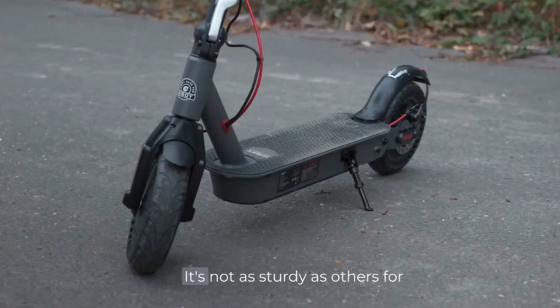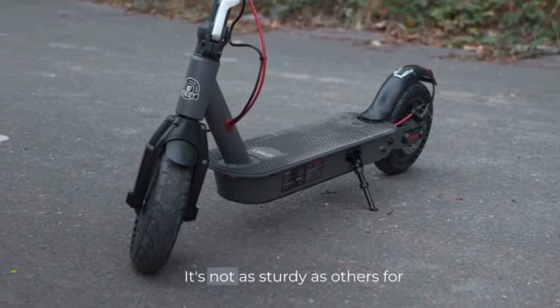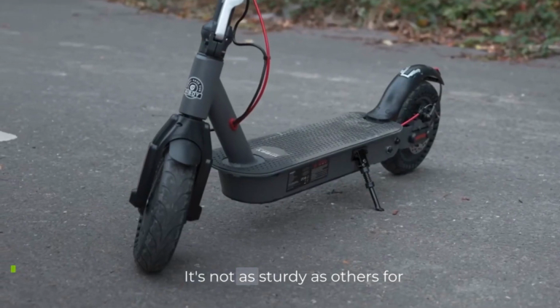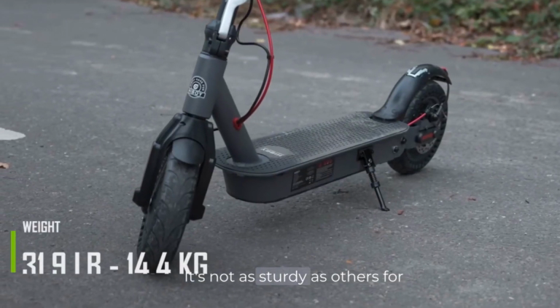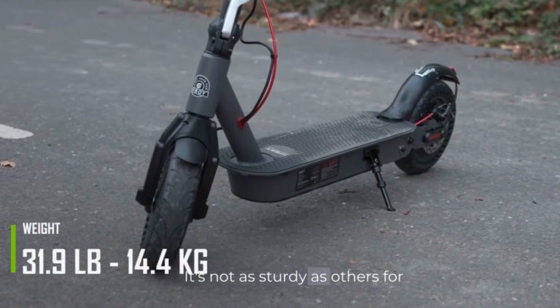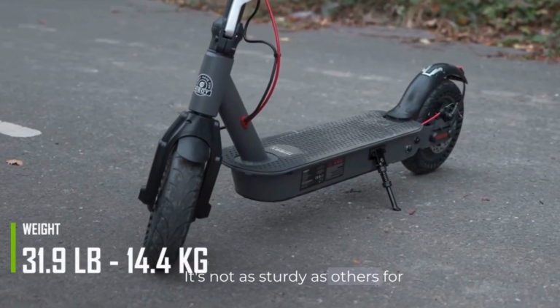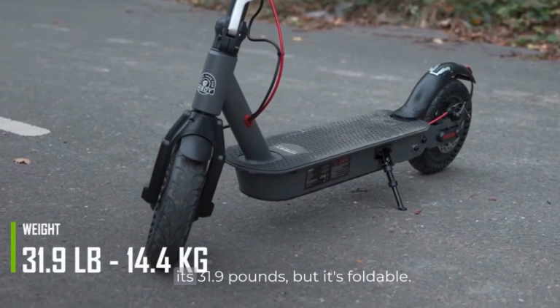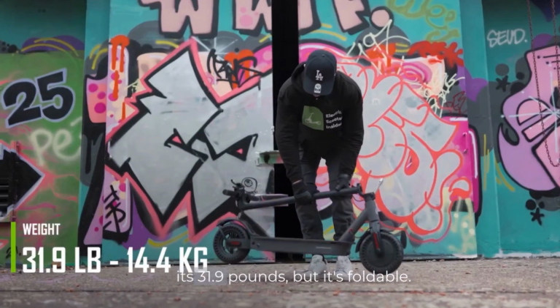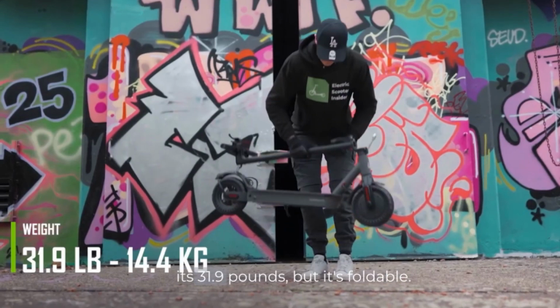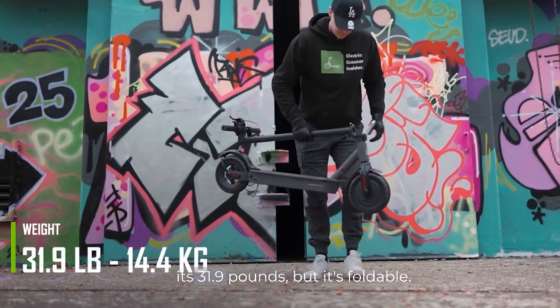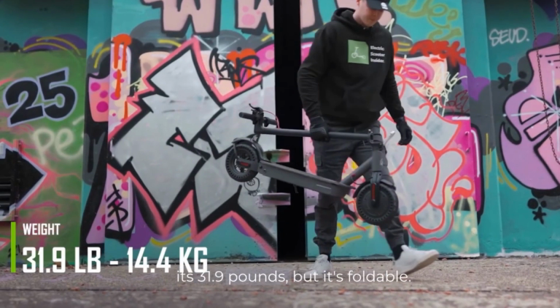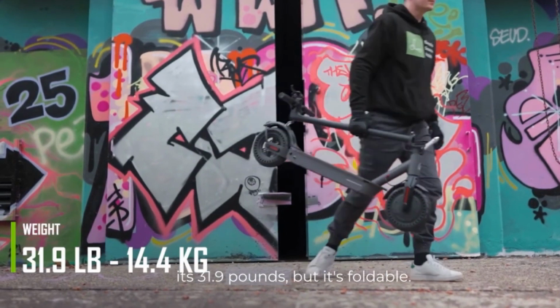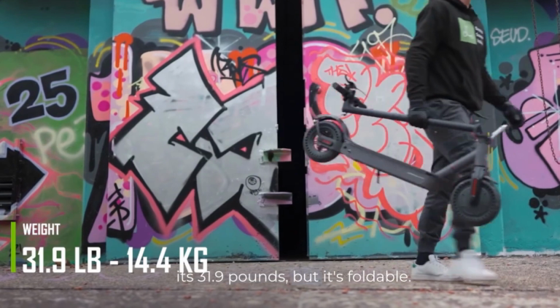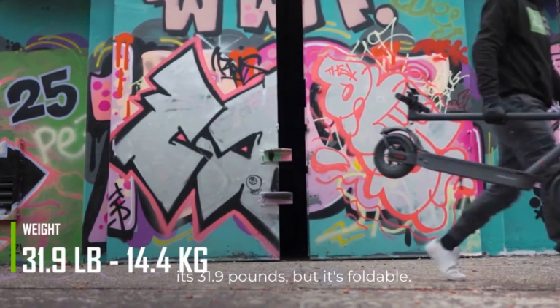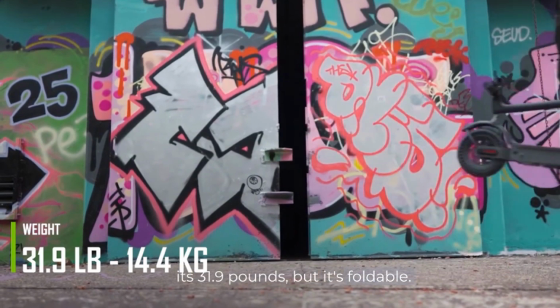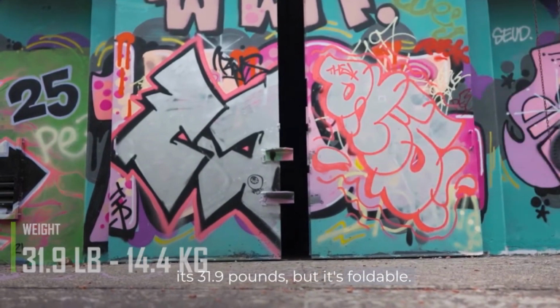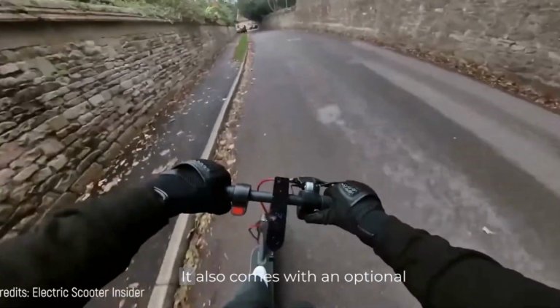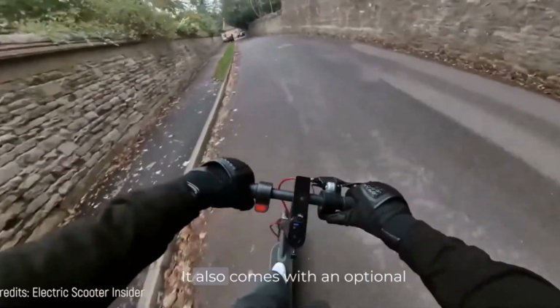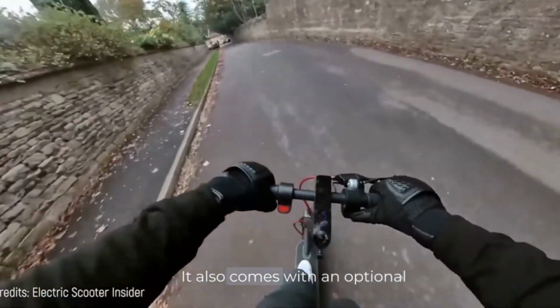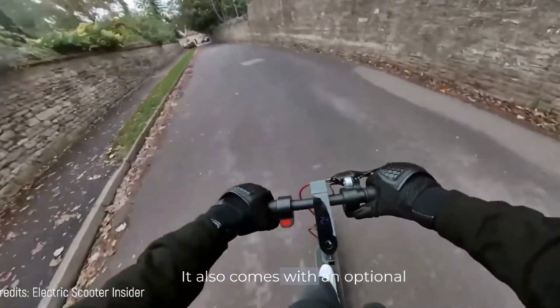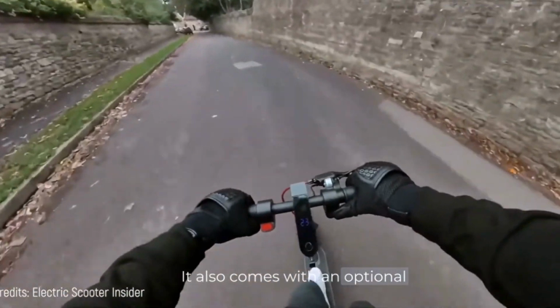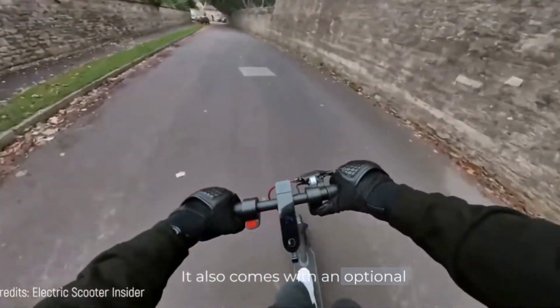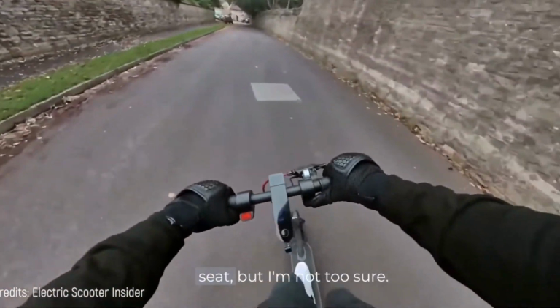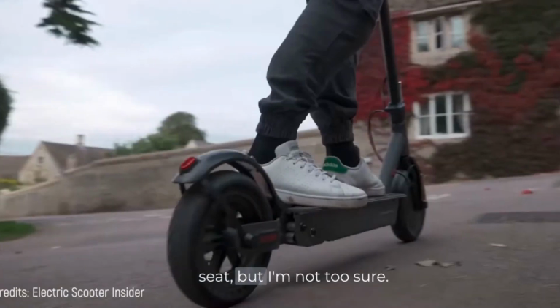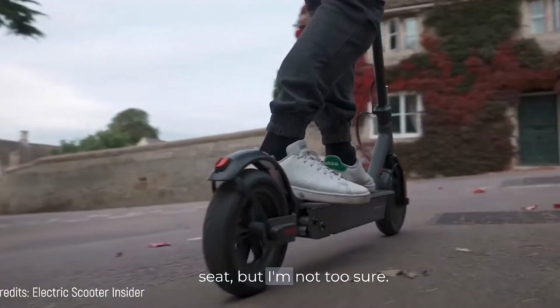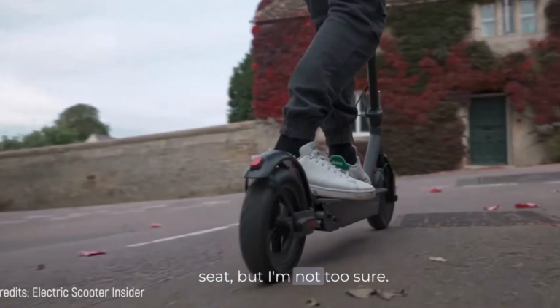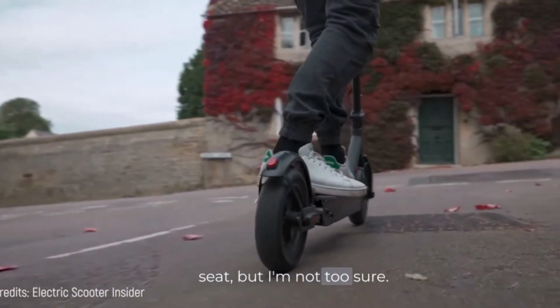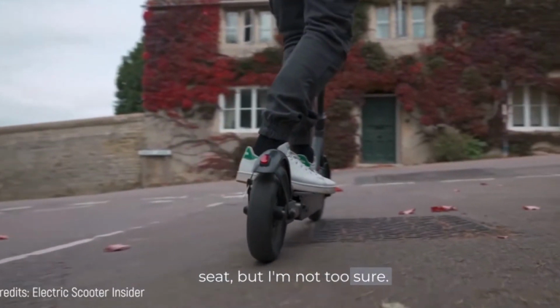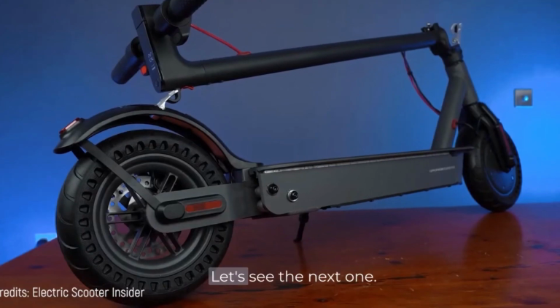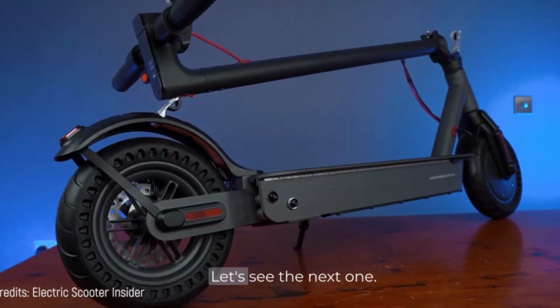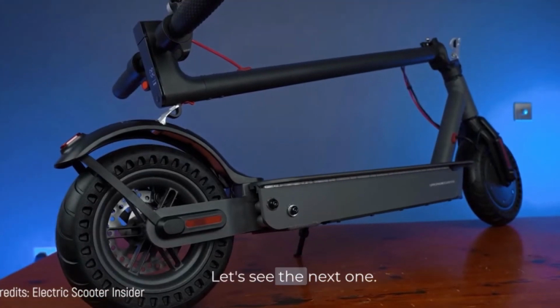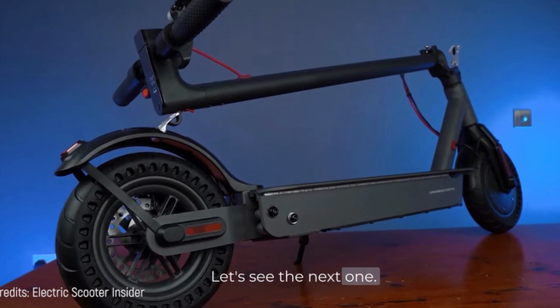It's not as sturdy as others at 31.9 pounds, but it's foldable. It also comes with an optional seat, but I'm not too sure. Let's see the next one.